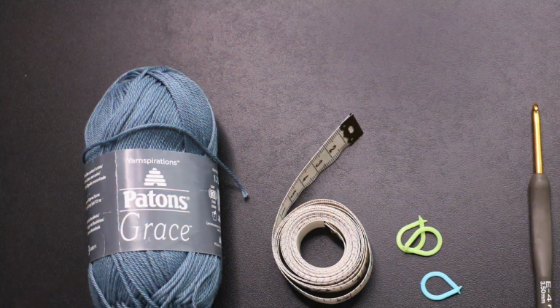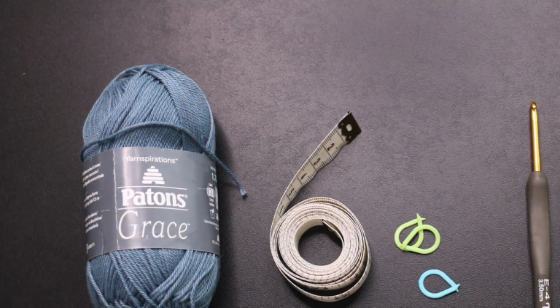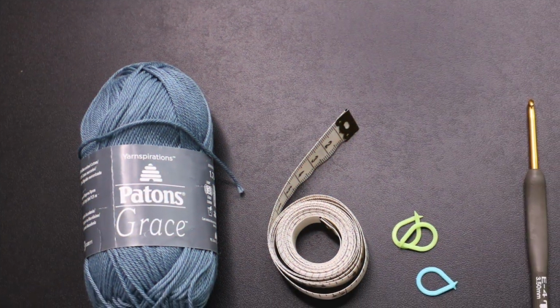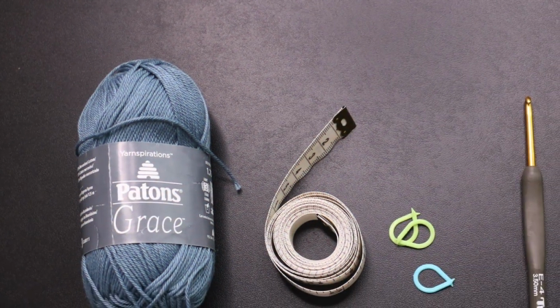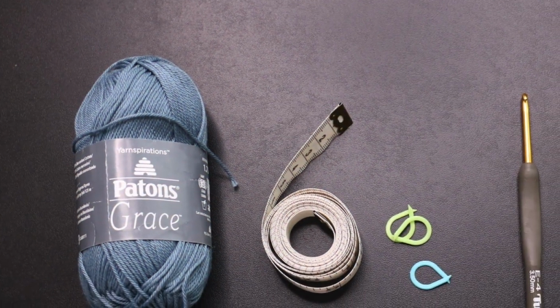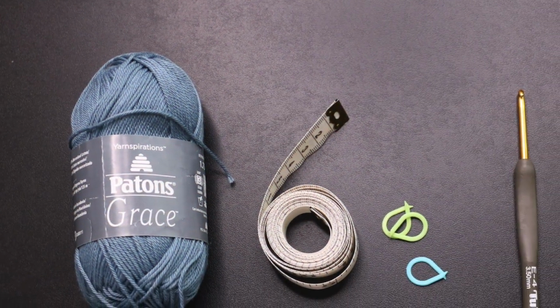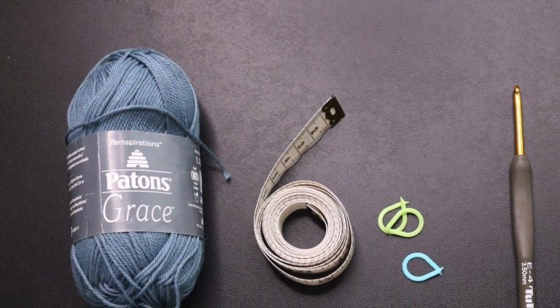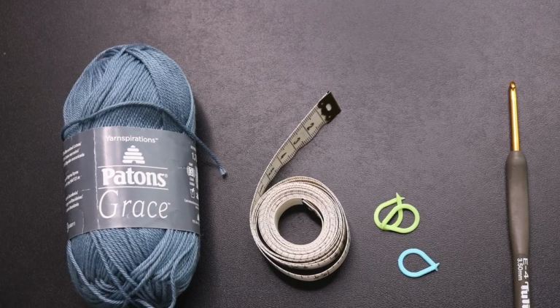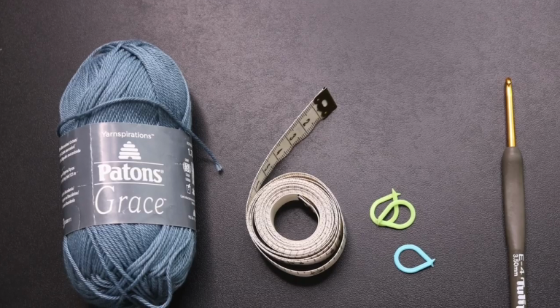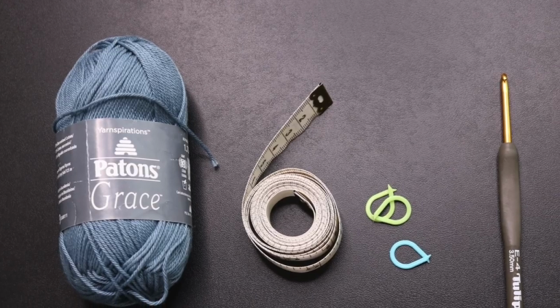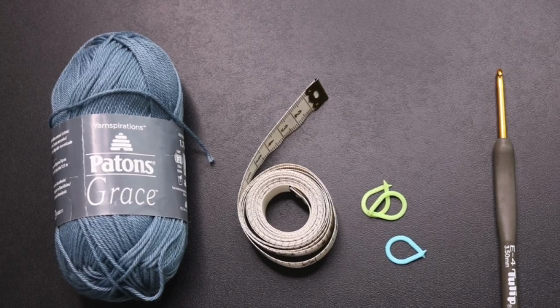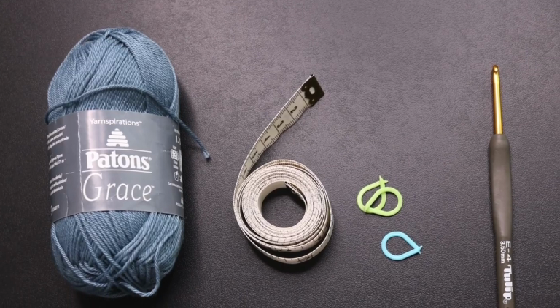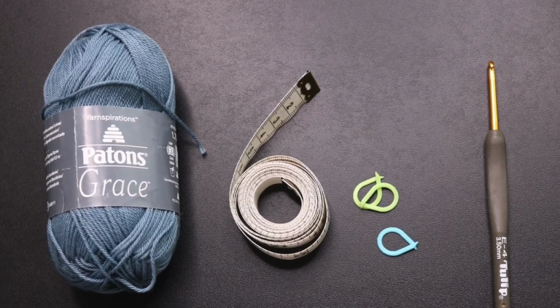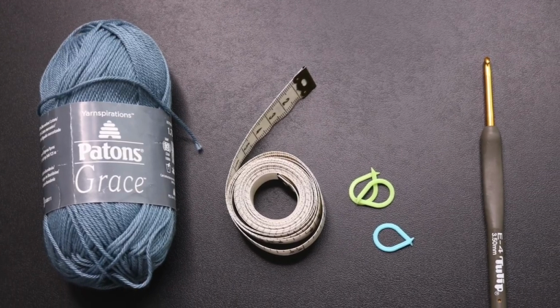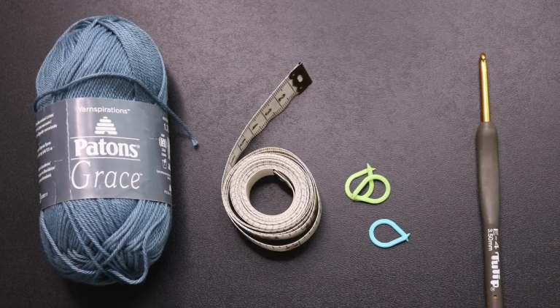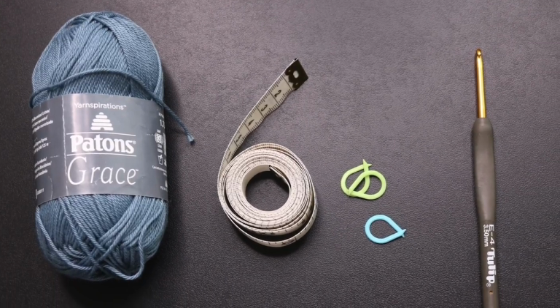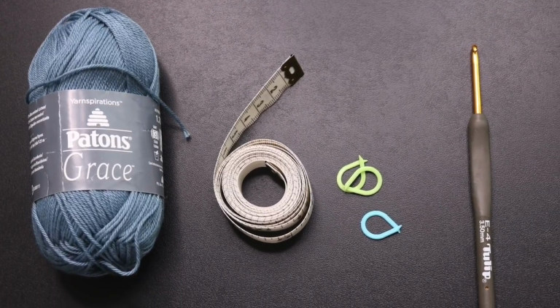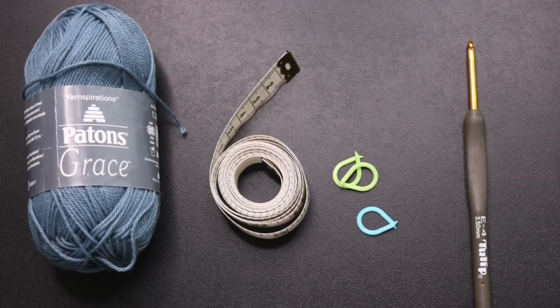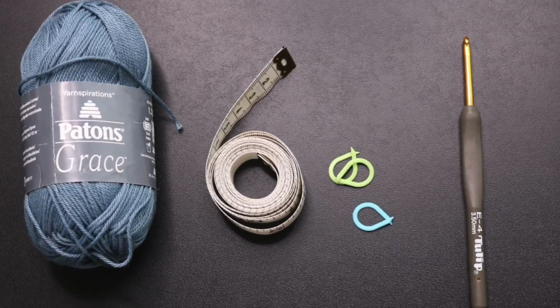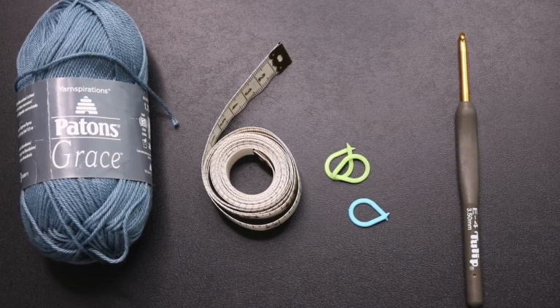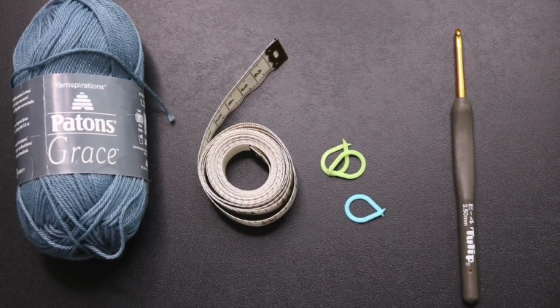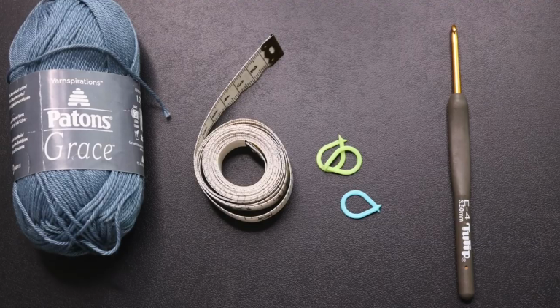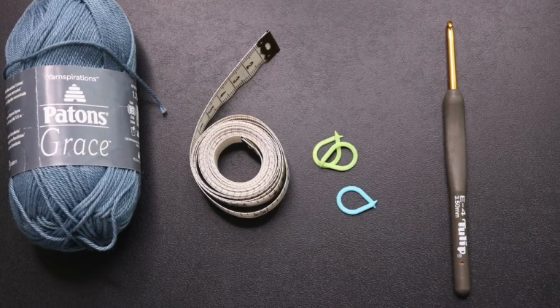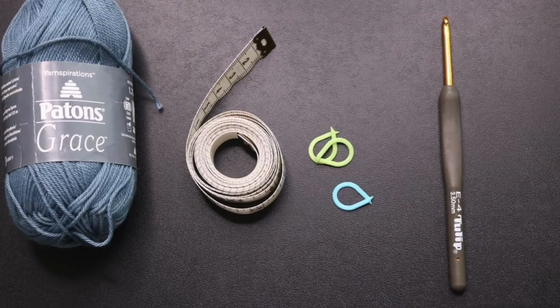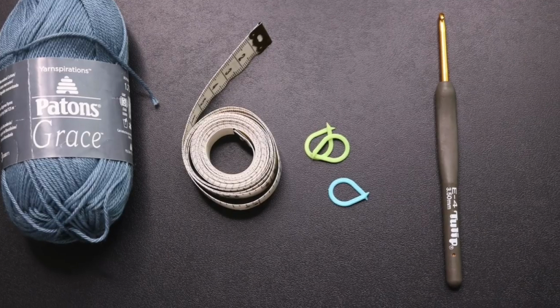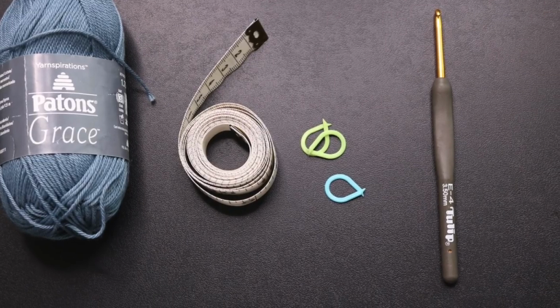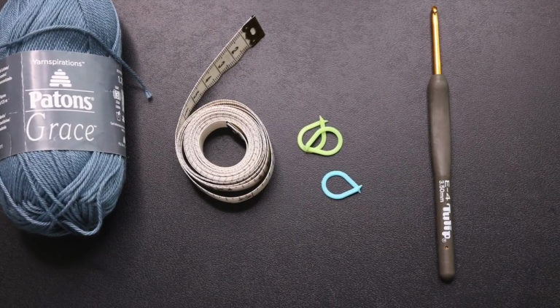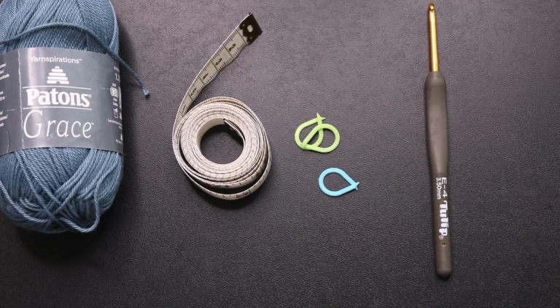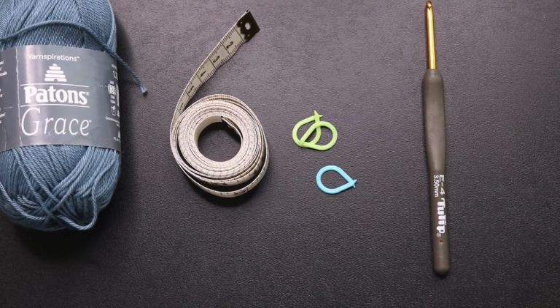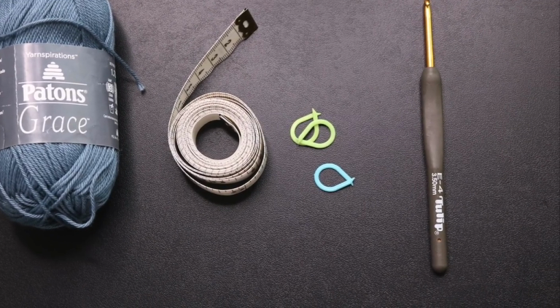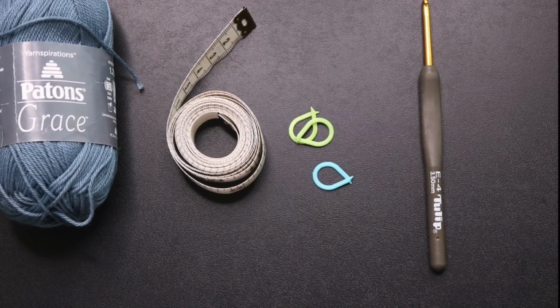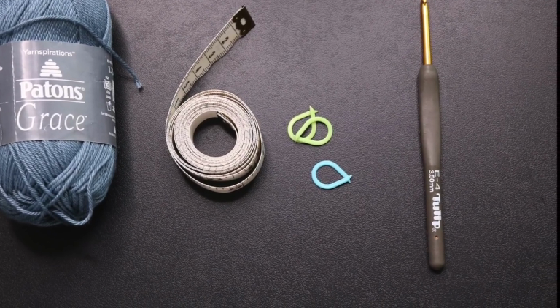For this tutorial, I'm using 2.5 skeins of Patent Grace Mercerized Cotton, measuring tape, stitch markers, and a 3.5 crochet hook — everything listed below.